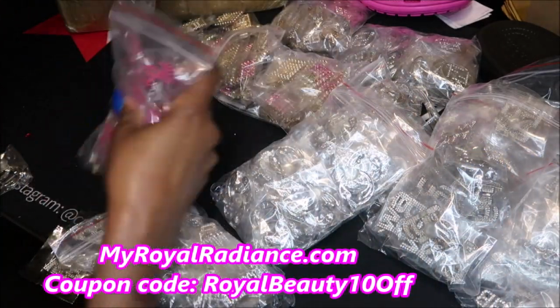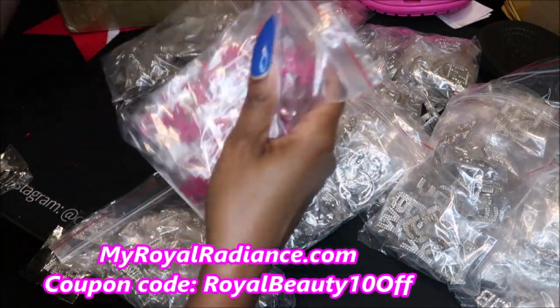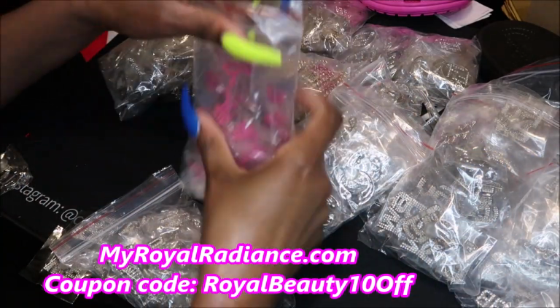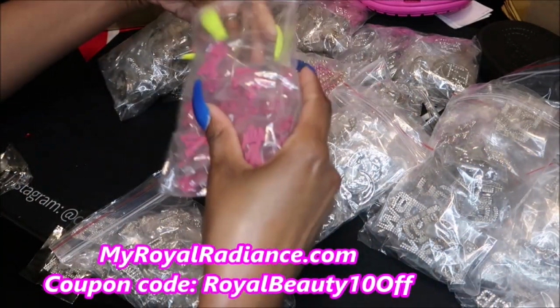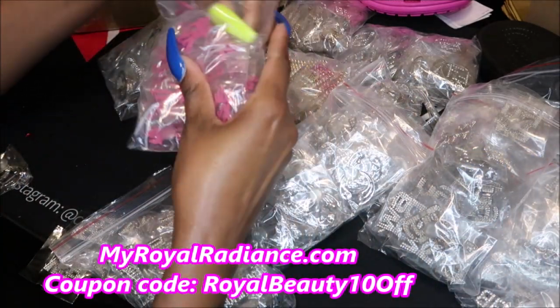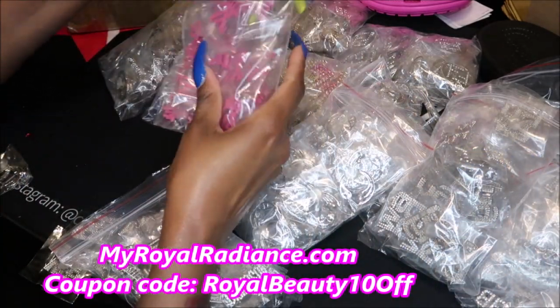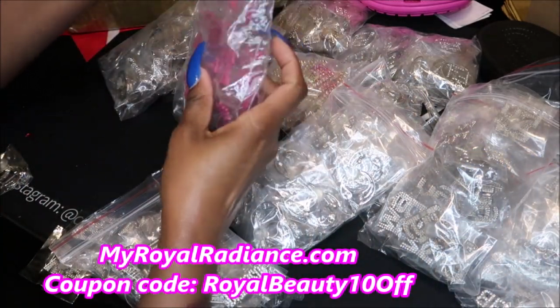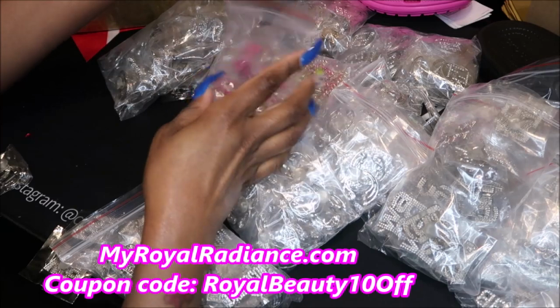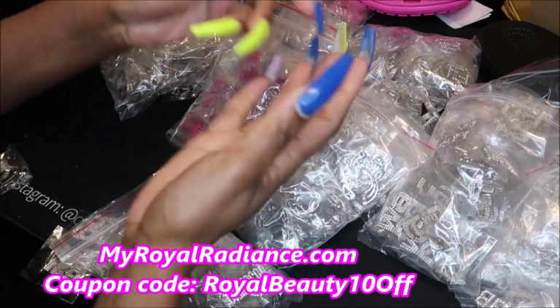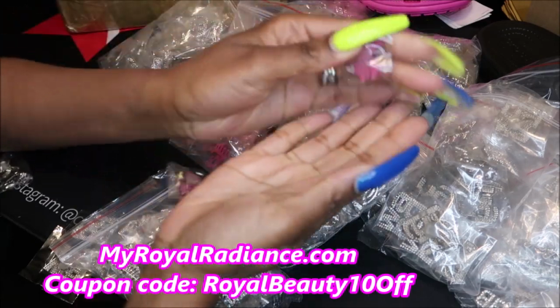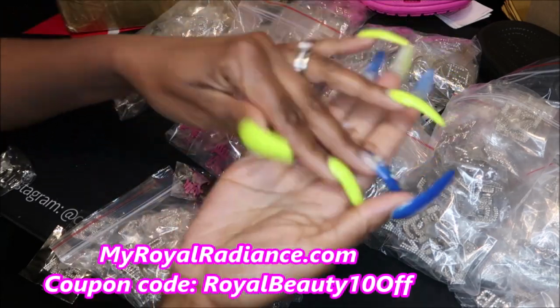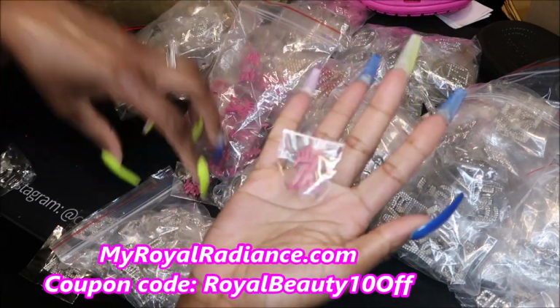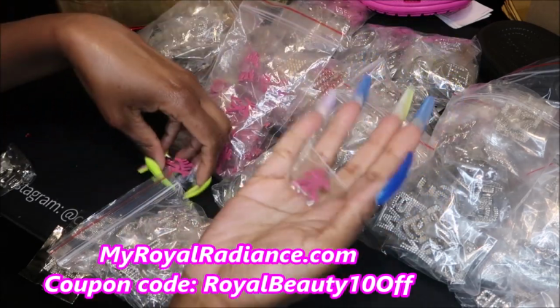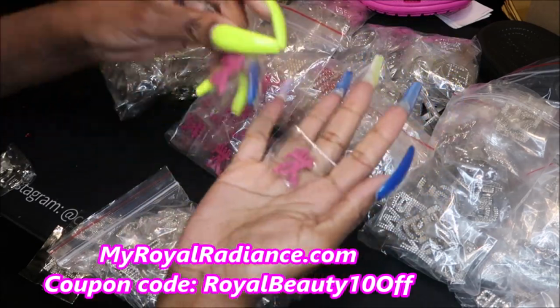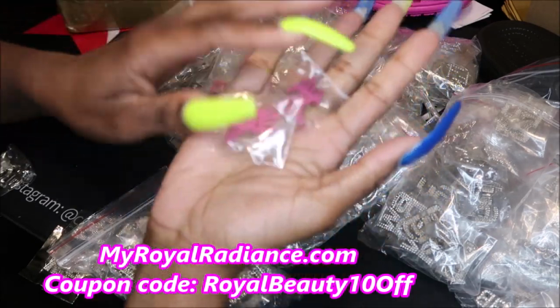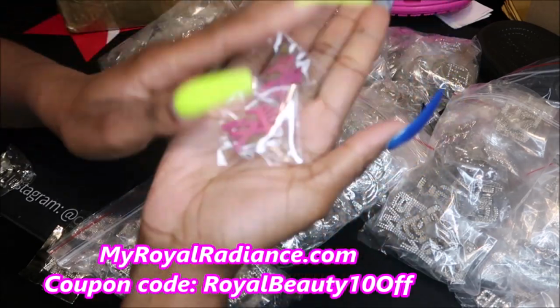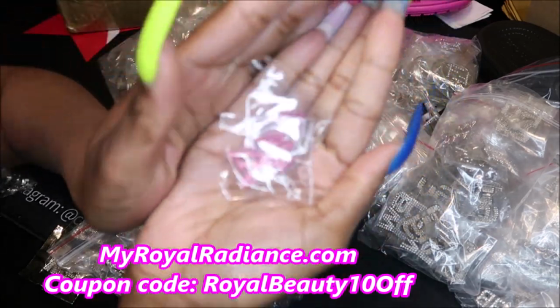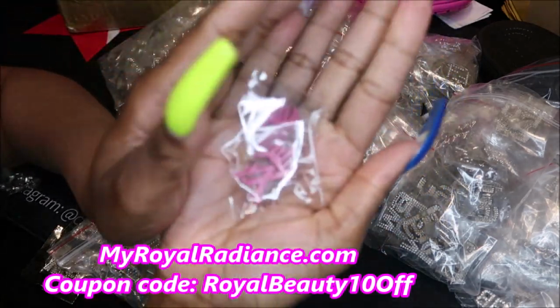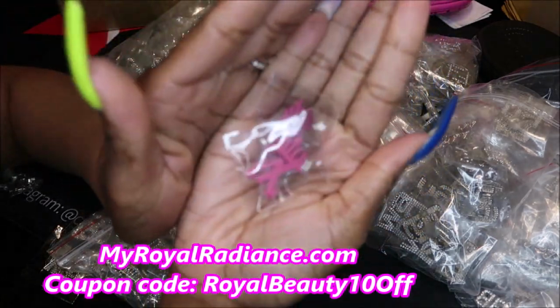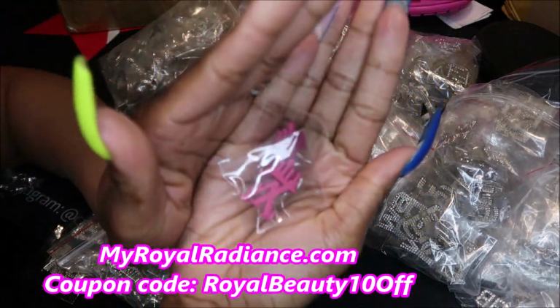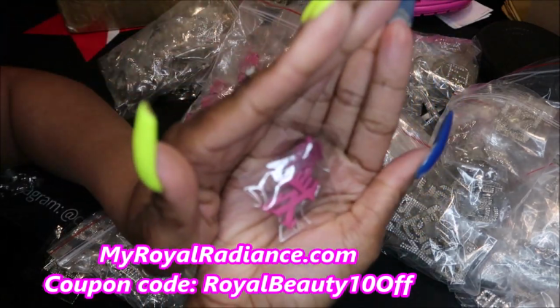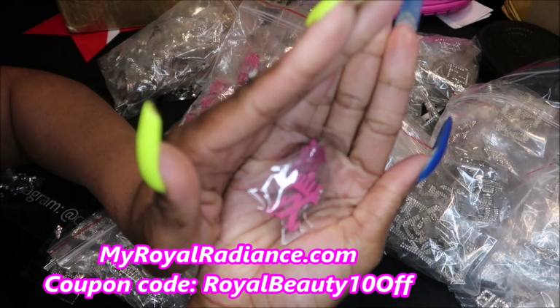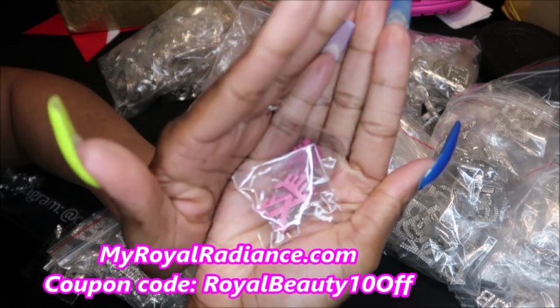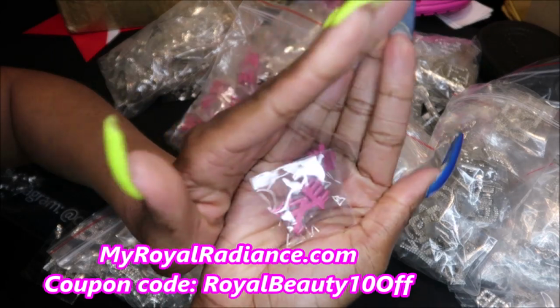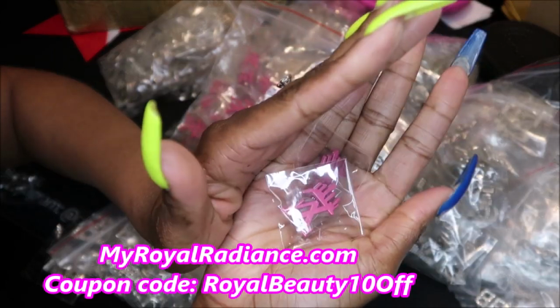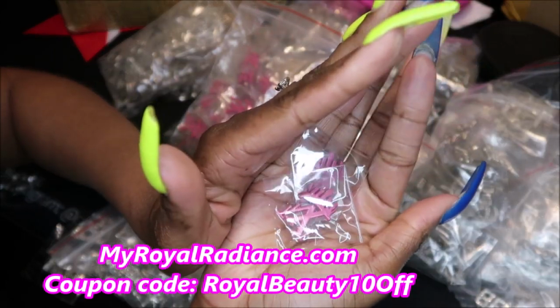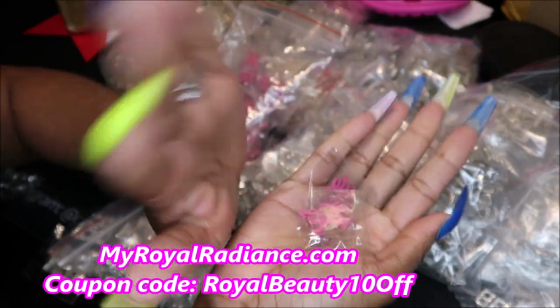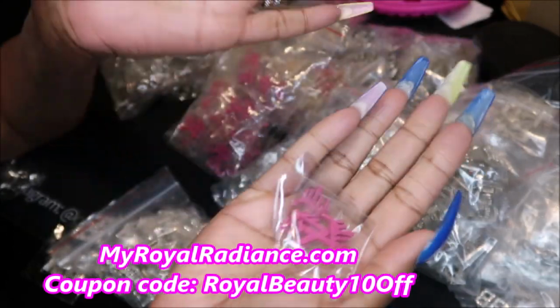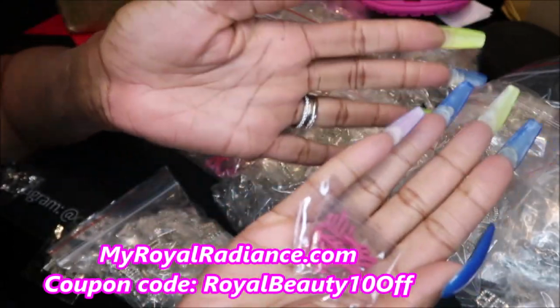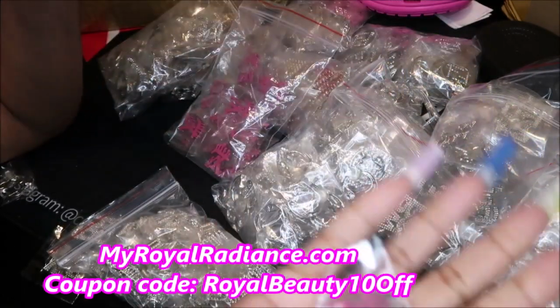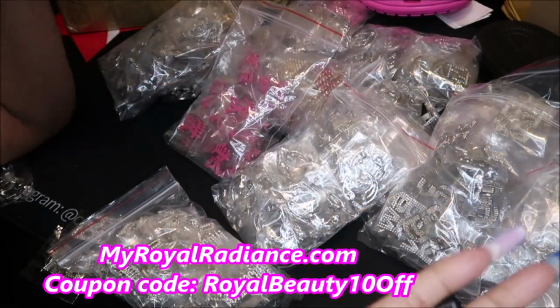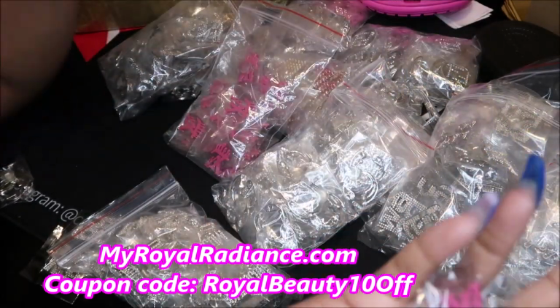I really do like these little LV drip charms in pink. I just like pink period. These do come in other colors but because I like pink, I got pink.